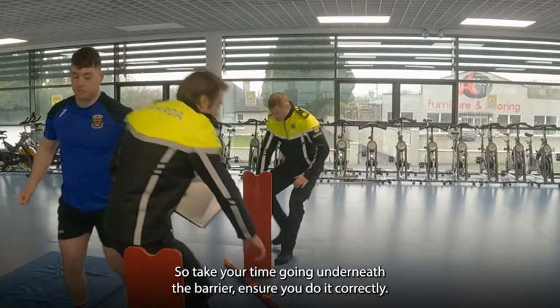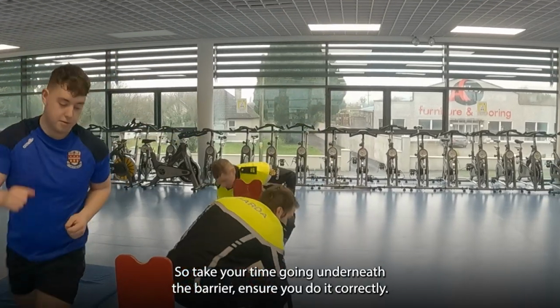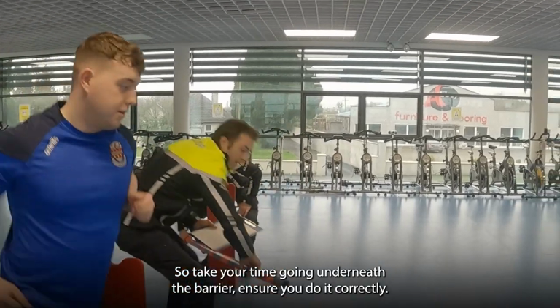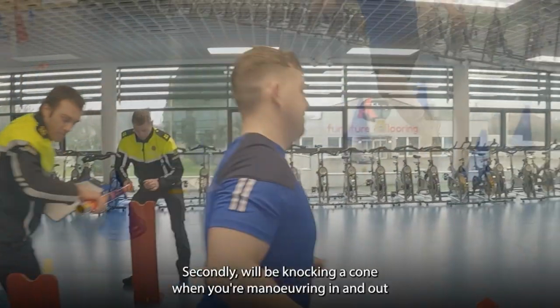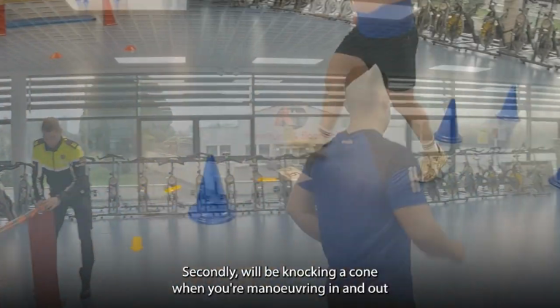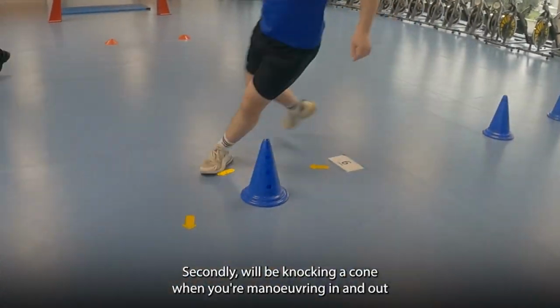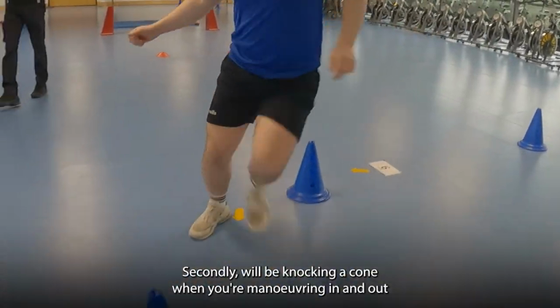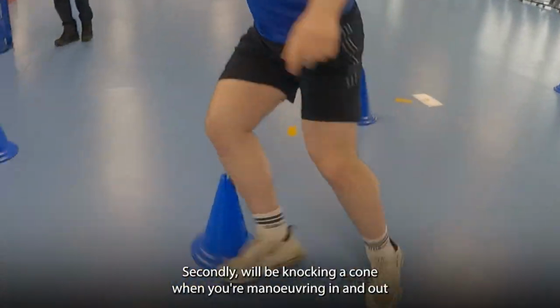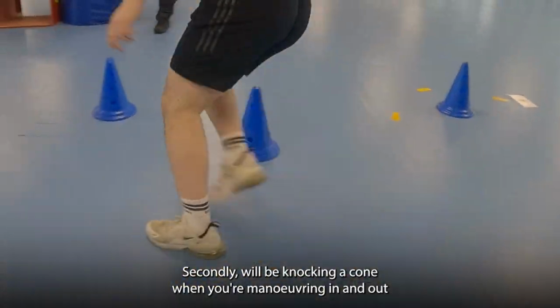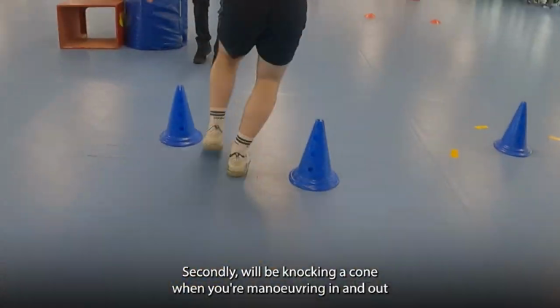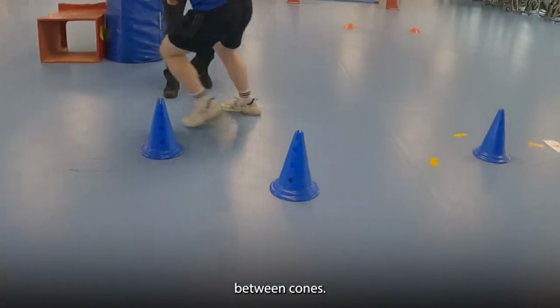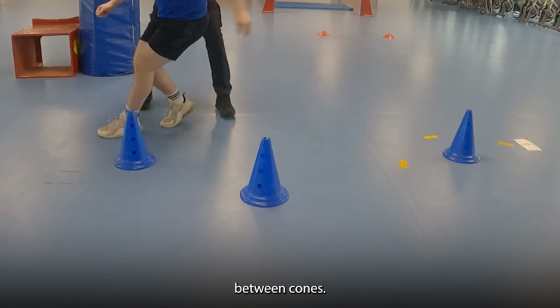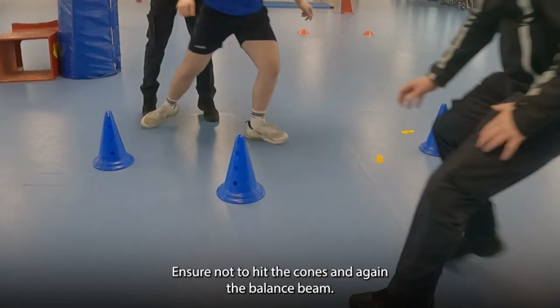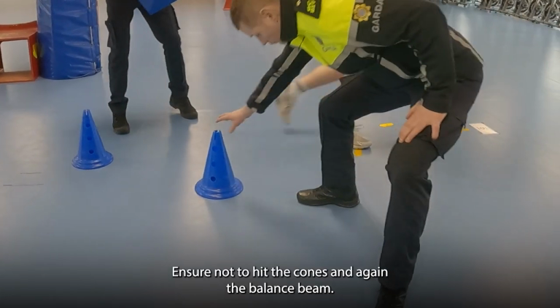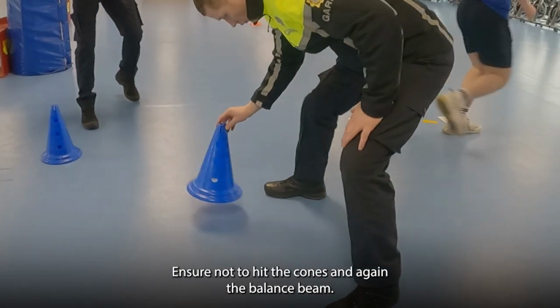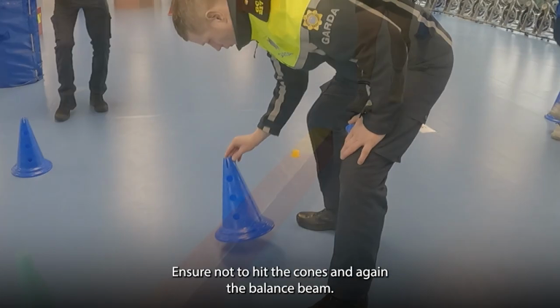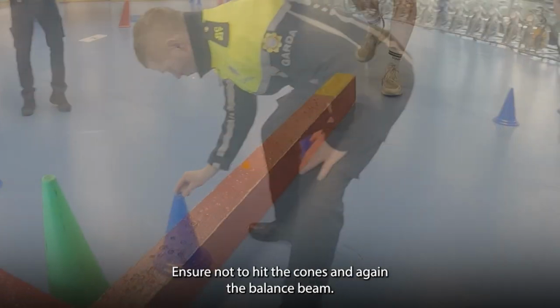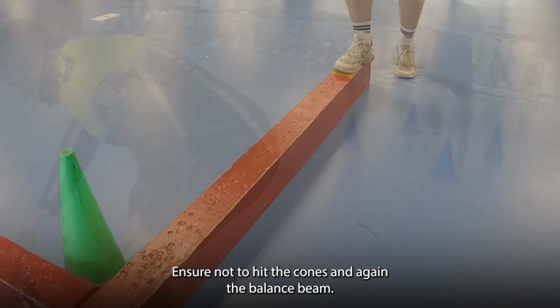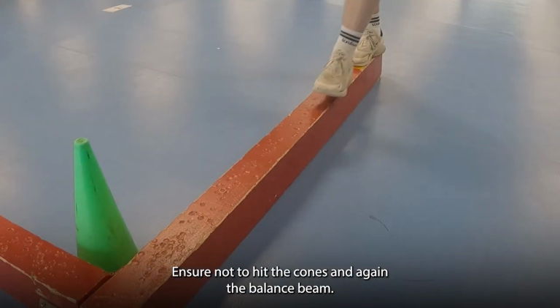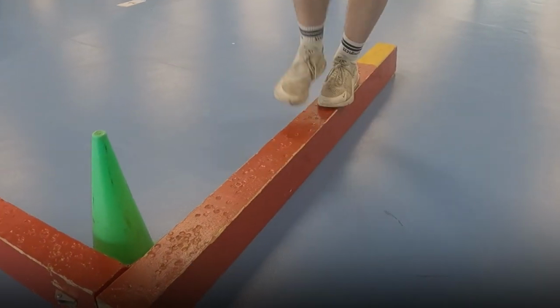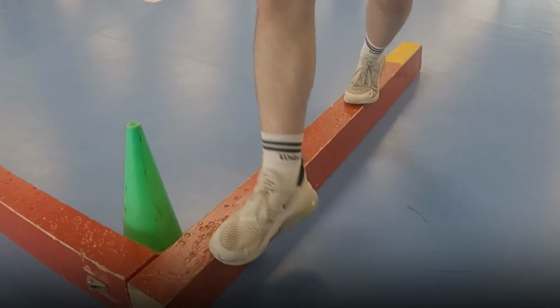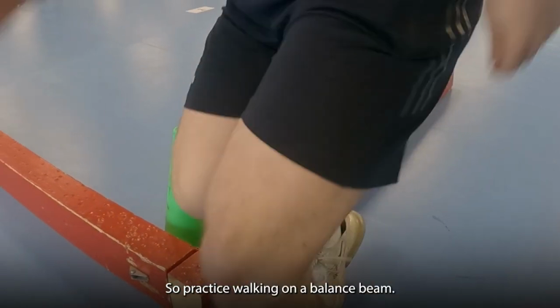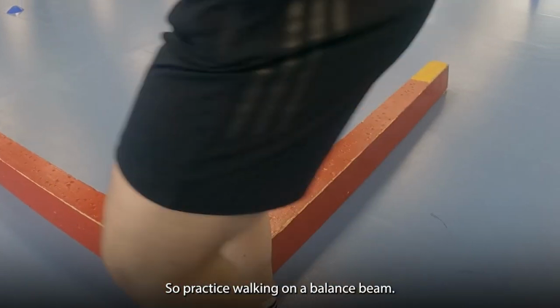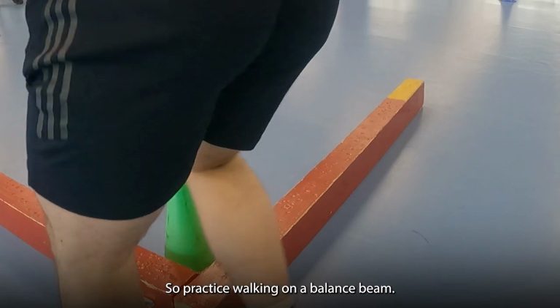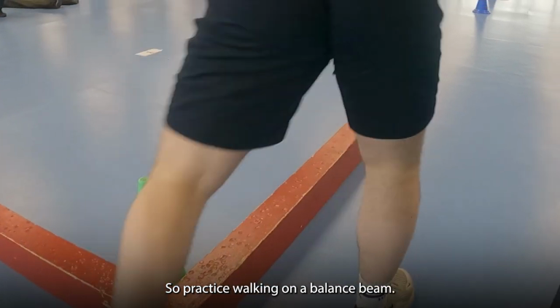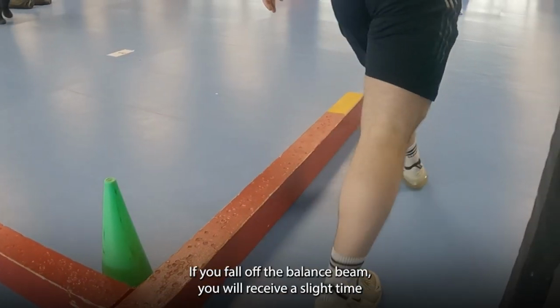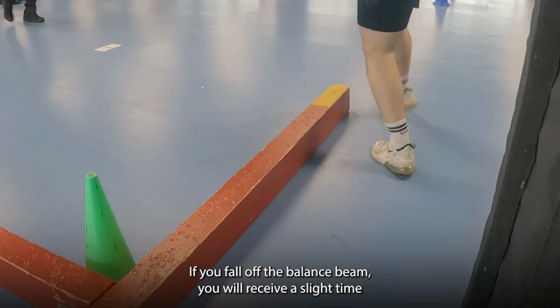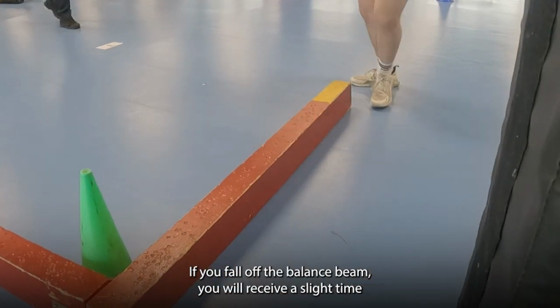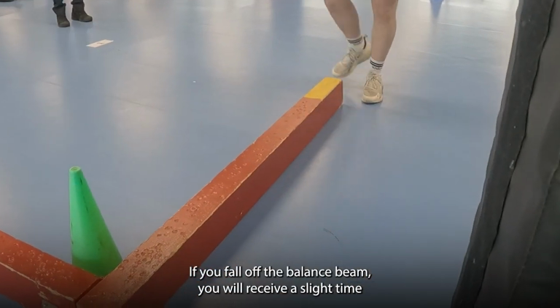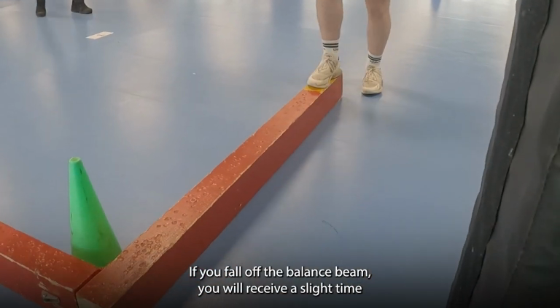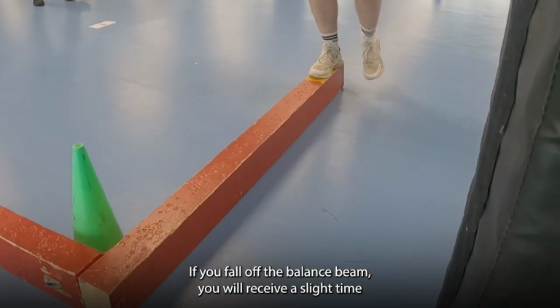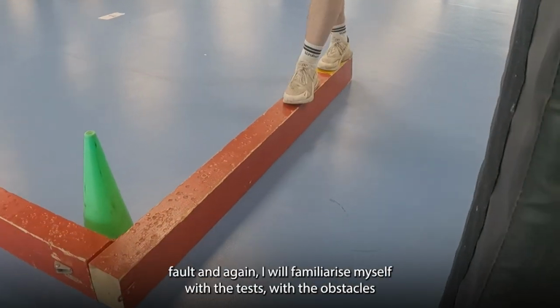Secondly, you will be knocking a cone when you are manoeuvring in and out between cones — ensure not to hit the cones. And again, the balance beam: practice walking on a balance beam. If you fall off the balance beam, you will receive a slight time fault.